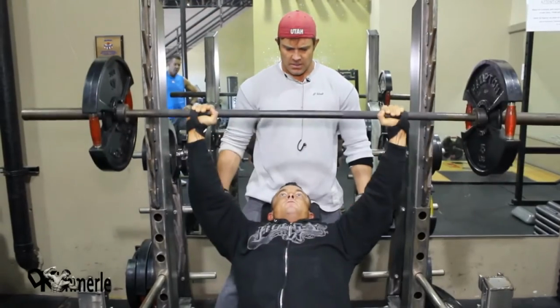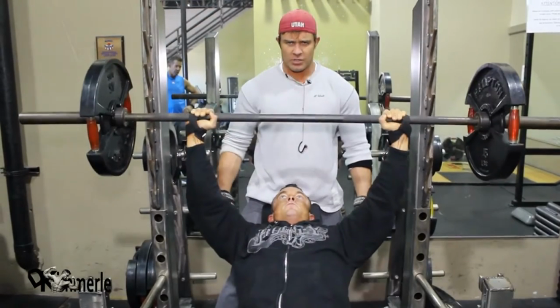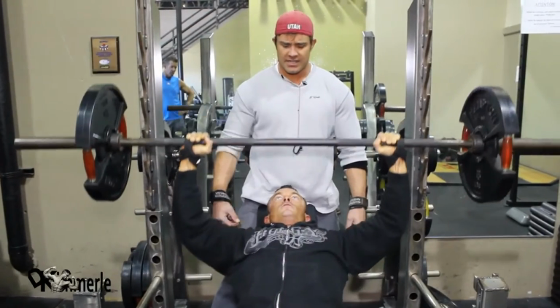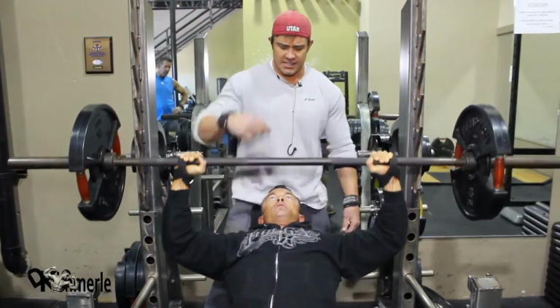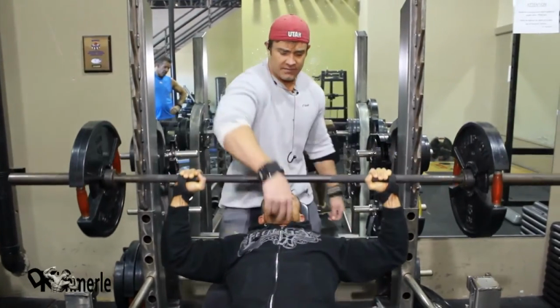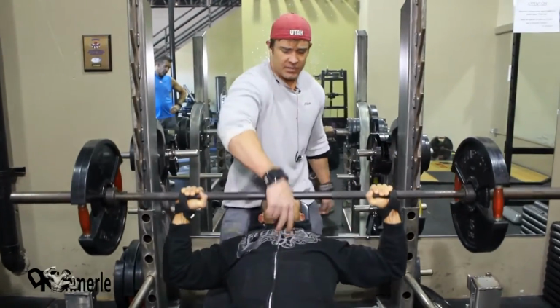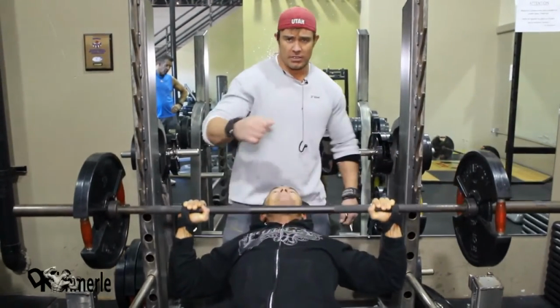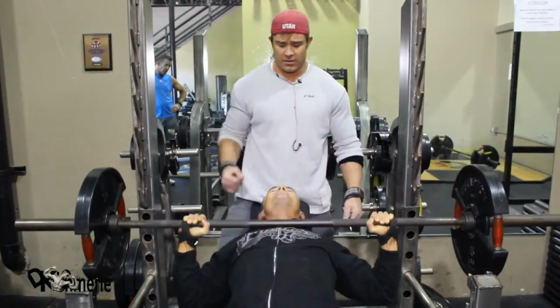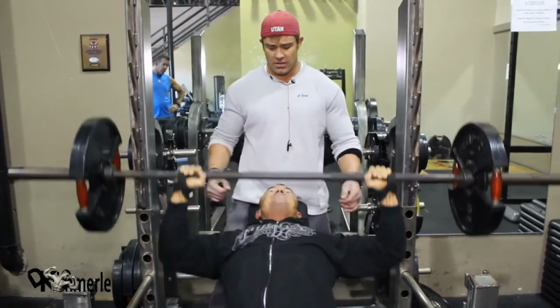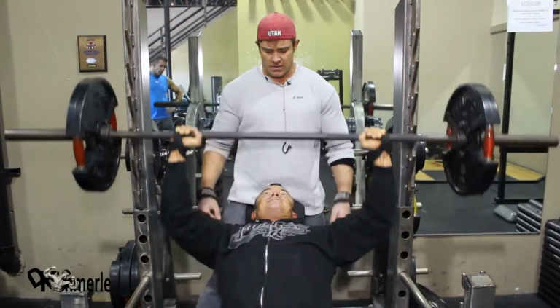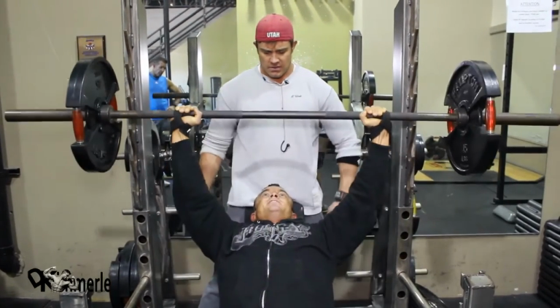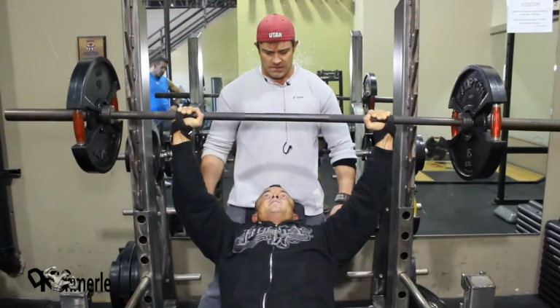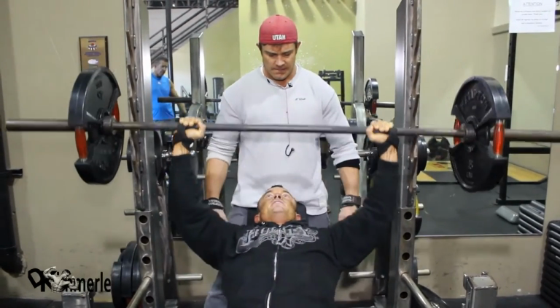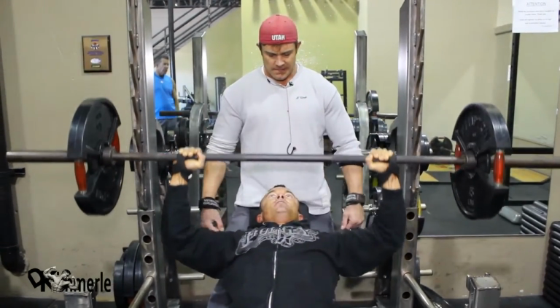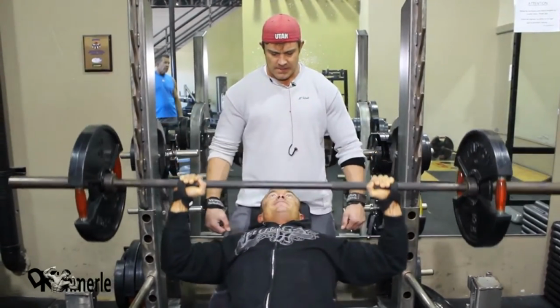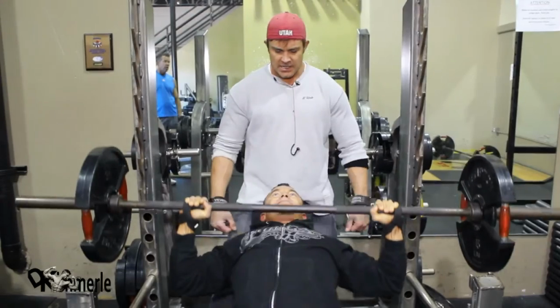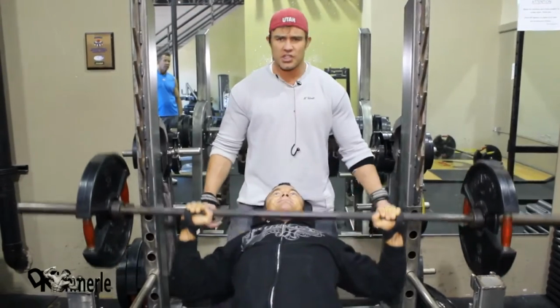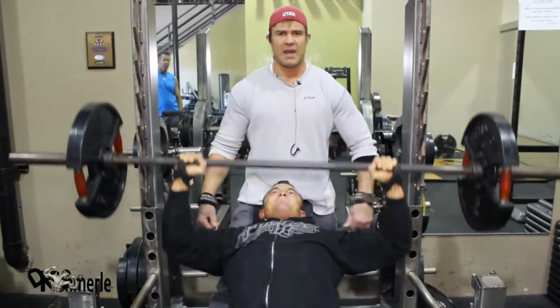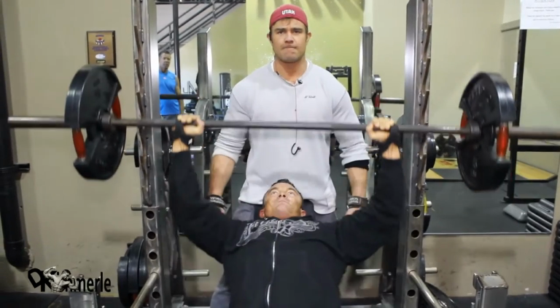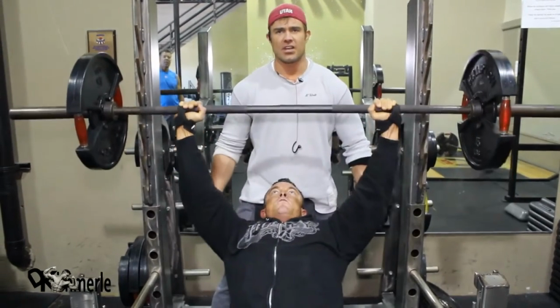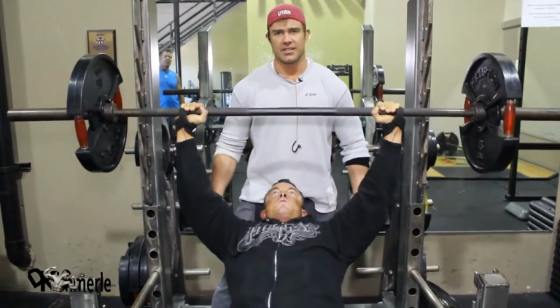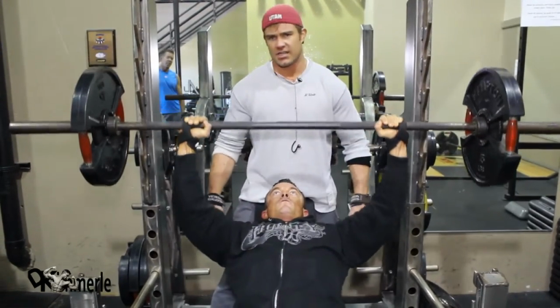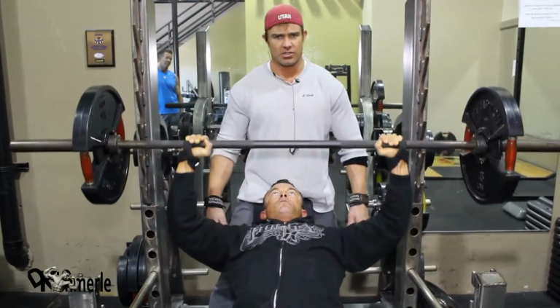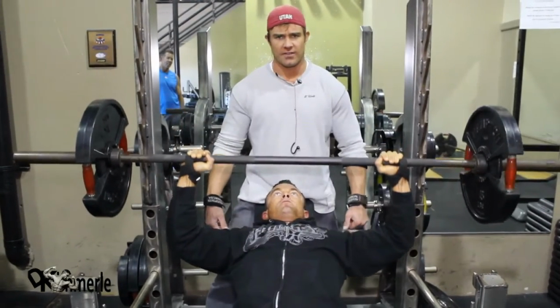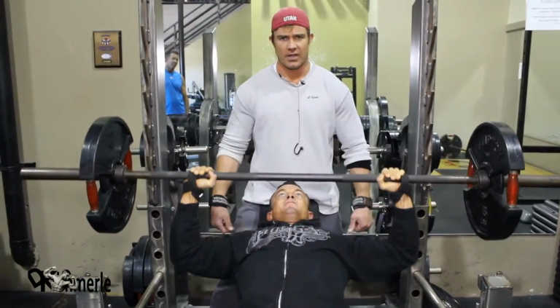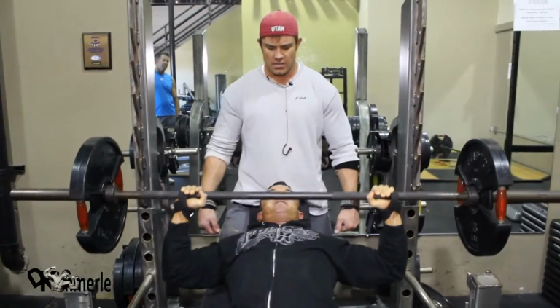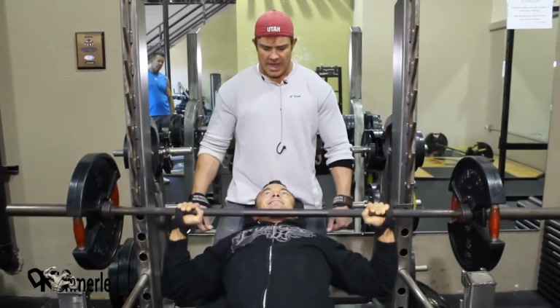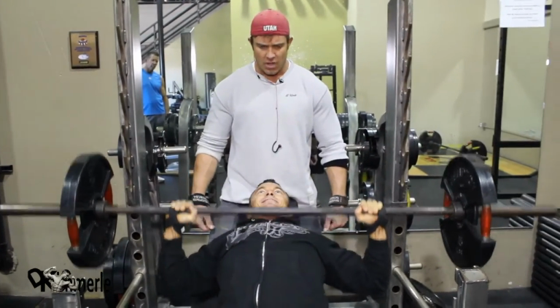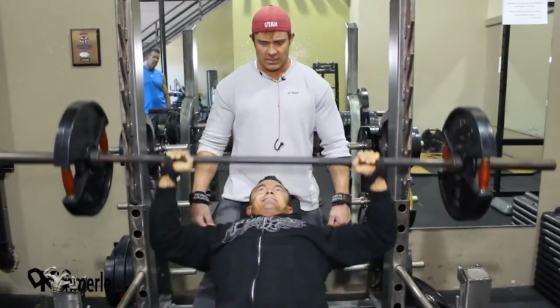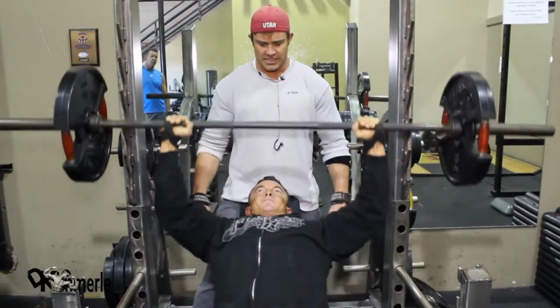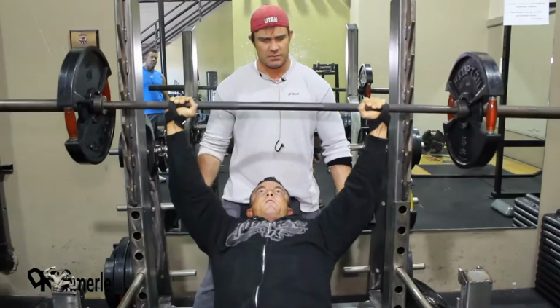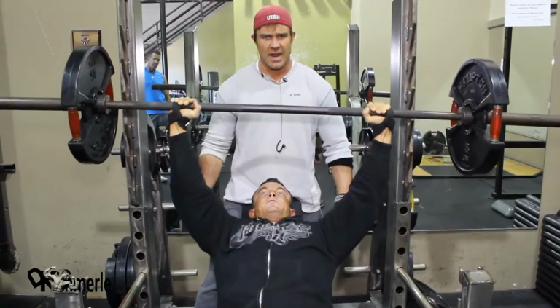Now the more tired he gets, it's going to eventually come a little bit further out. Now this is just pain — that's all this is. This guy's plenty strong enough for this weight. How long can he hold this? It's pure pain.